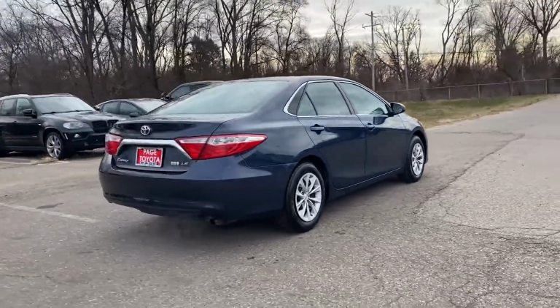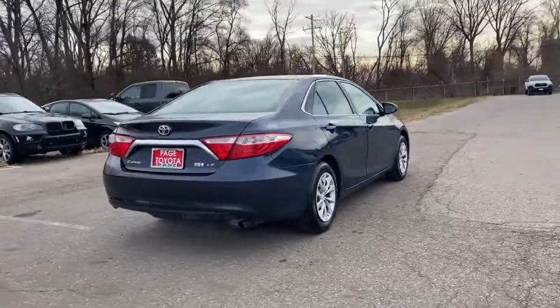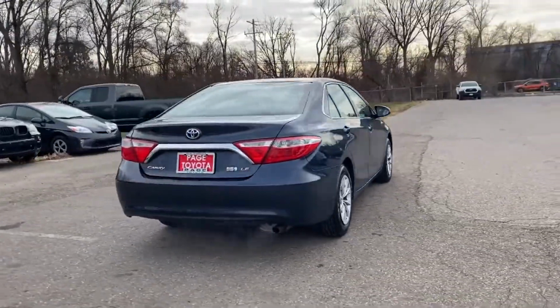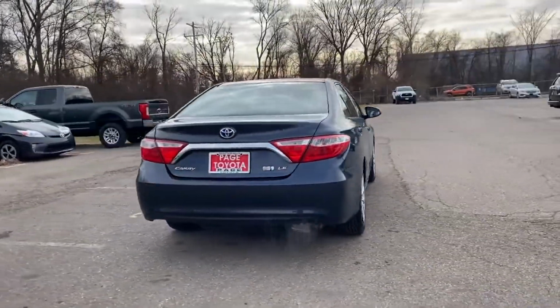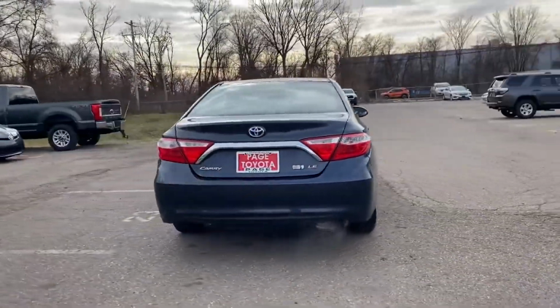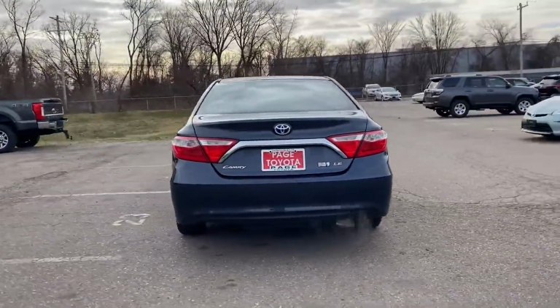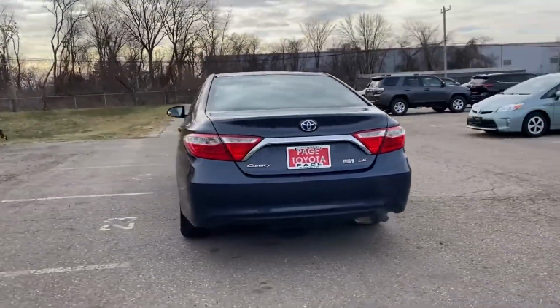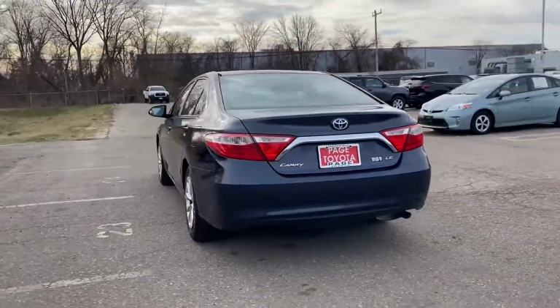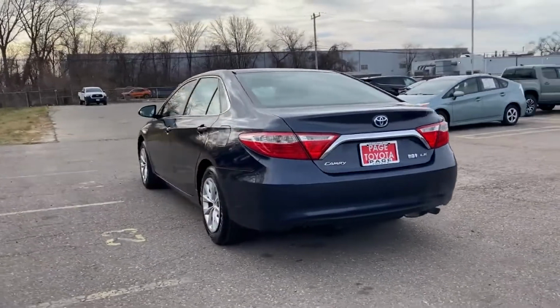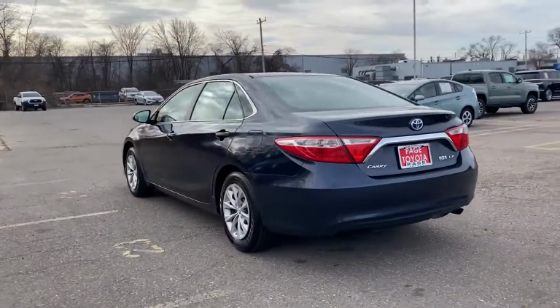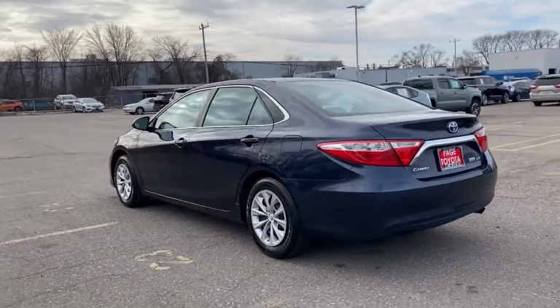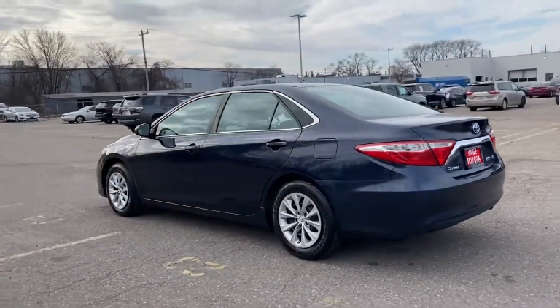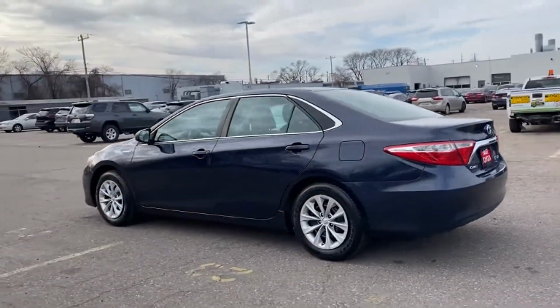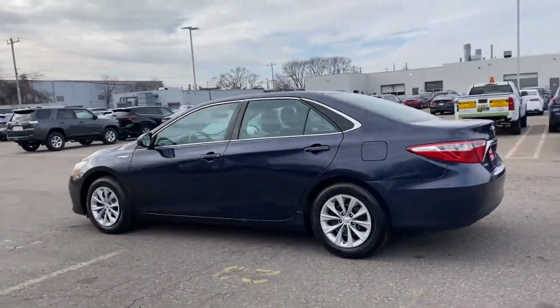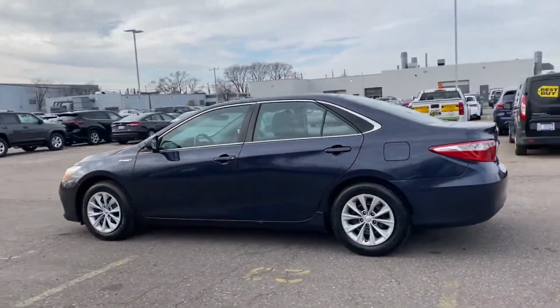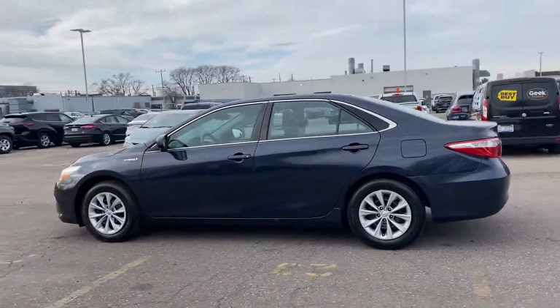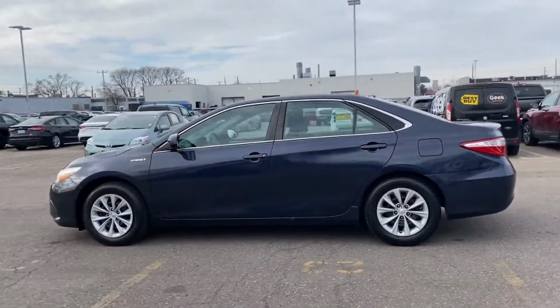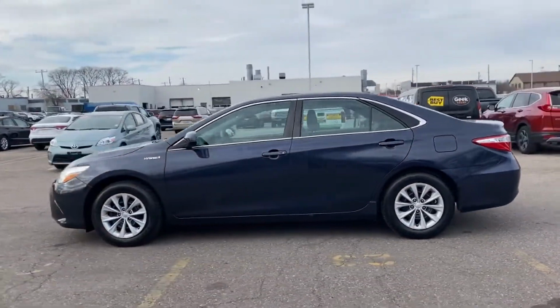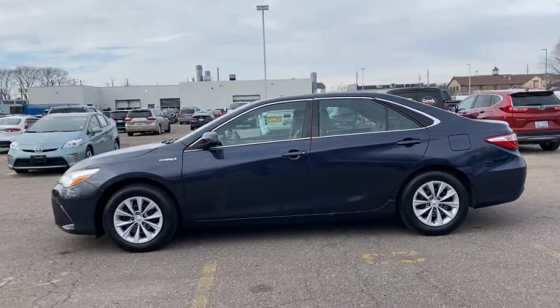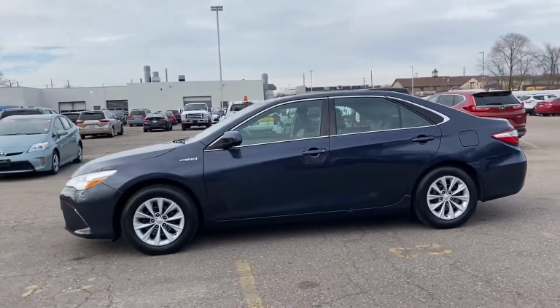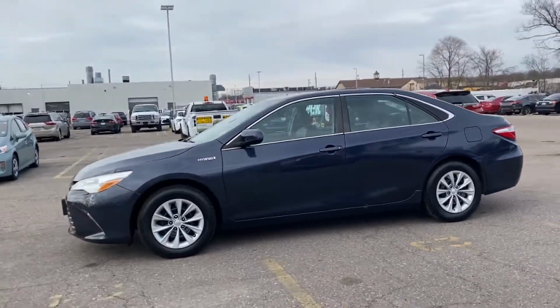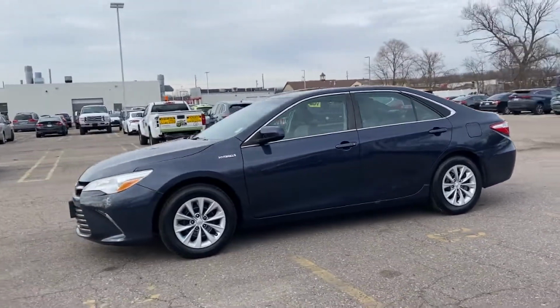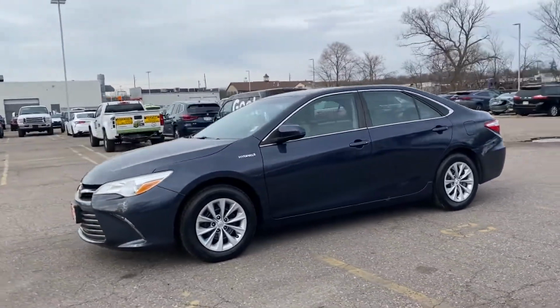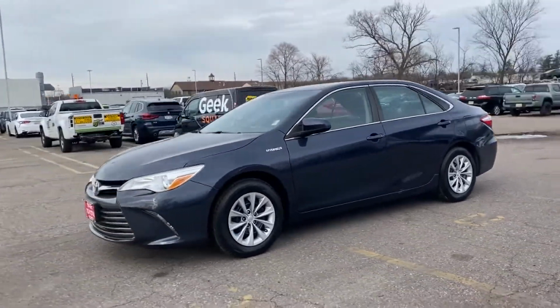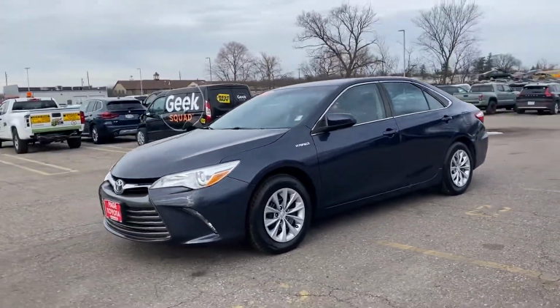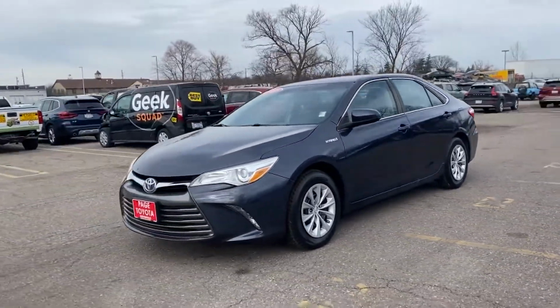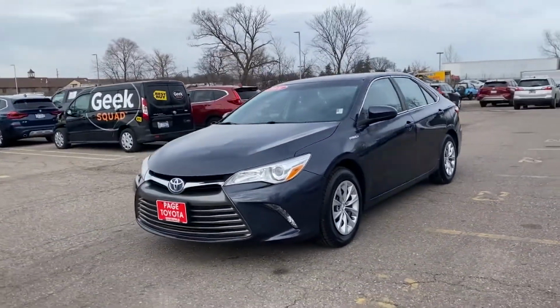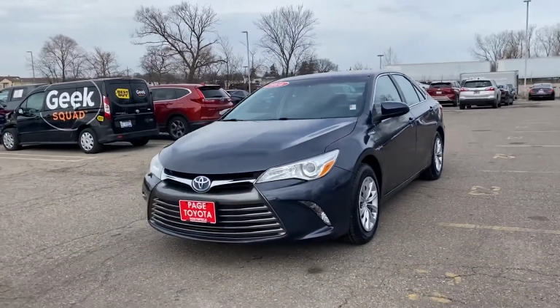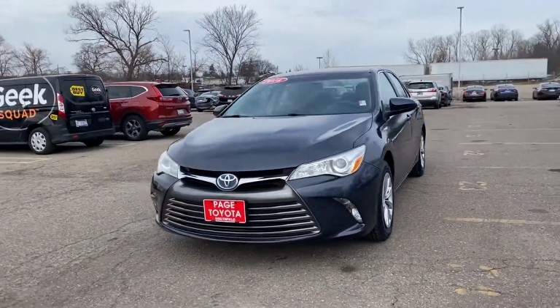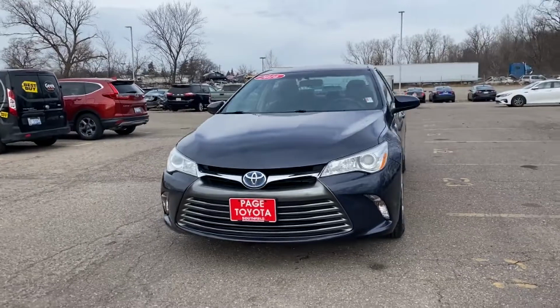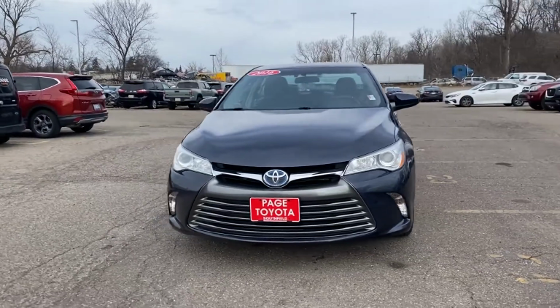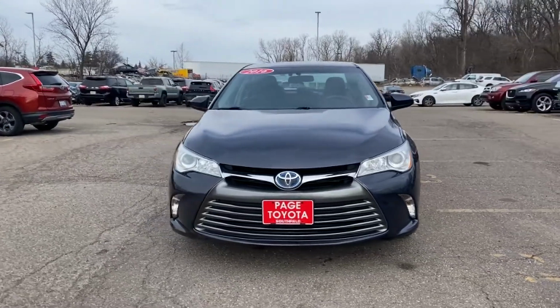Multi-zone air conditioning, heated side view mirrors, wood grain trim, backup camera, power driver seat, pass-through rear seat, gasoline electric hybrid, Bluetooth, brake assist, keyless start.